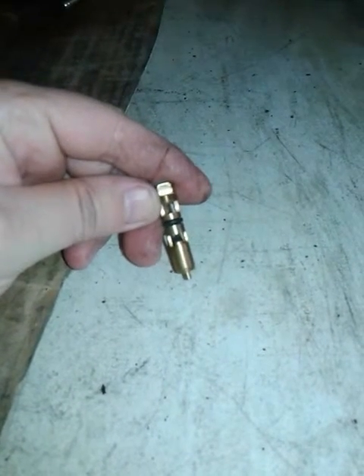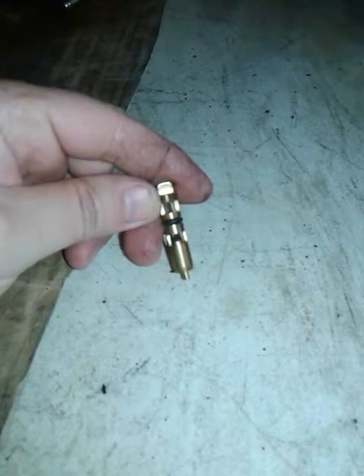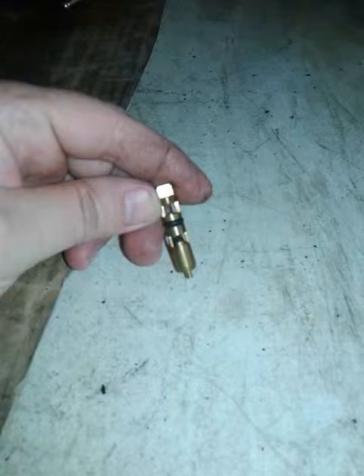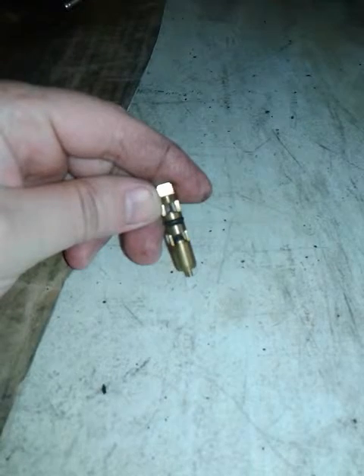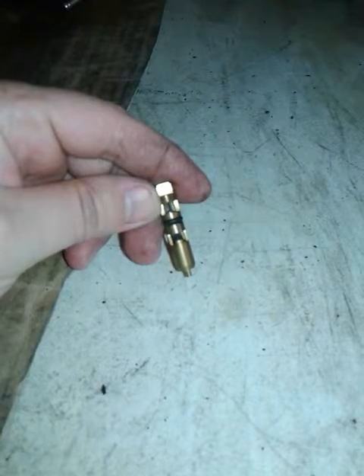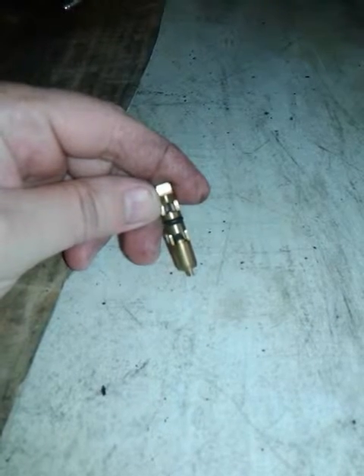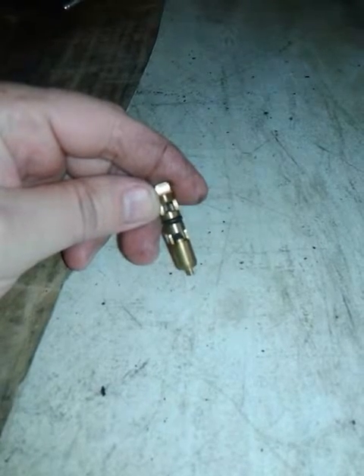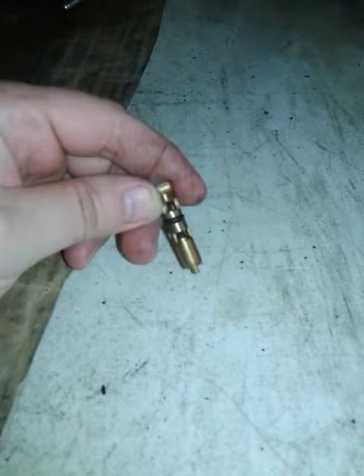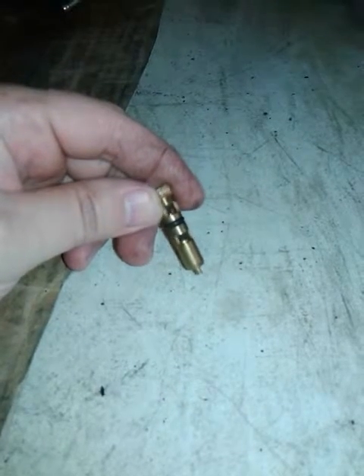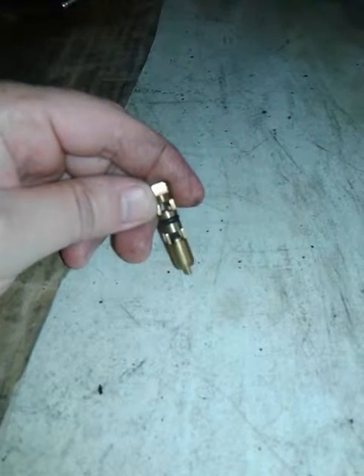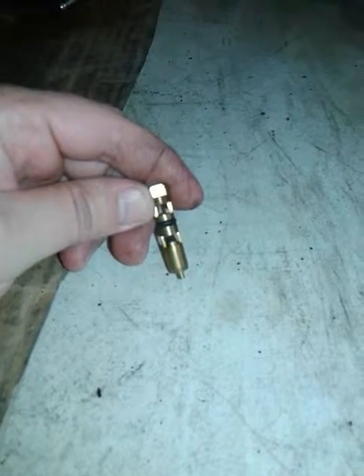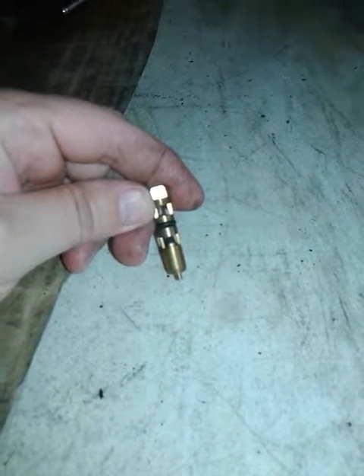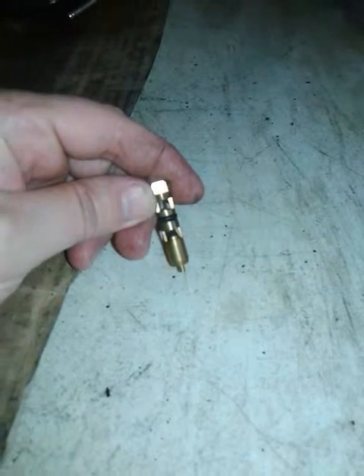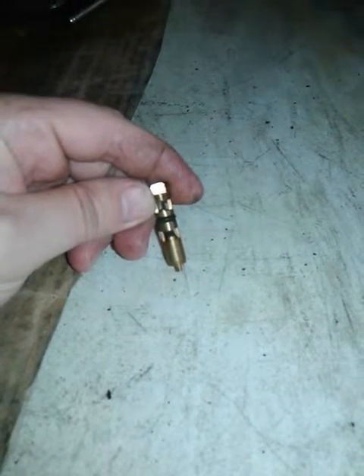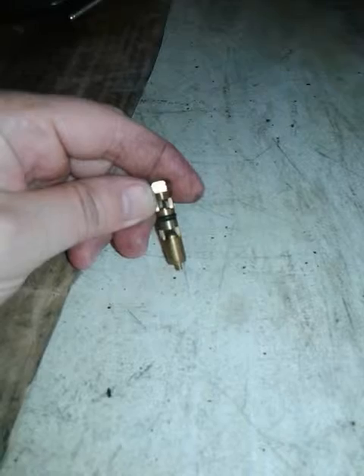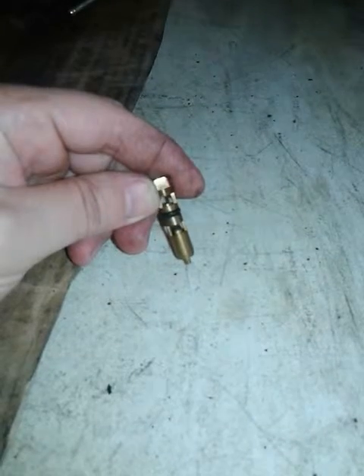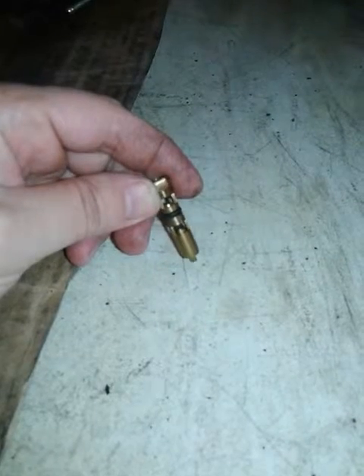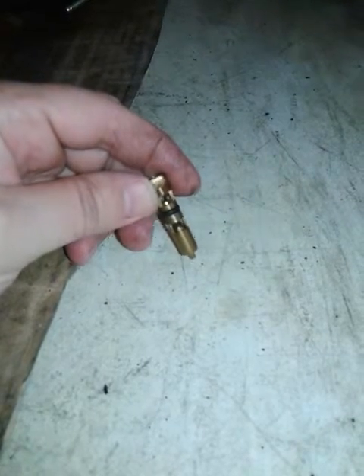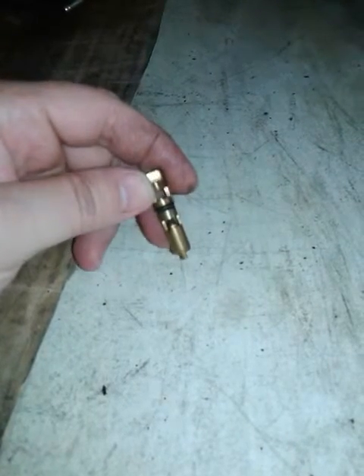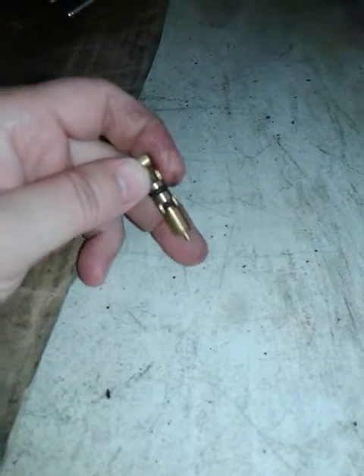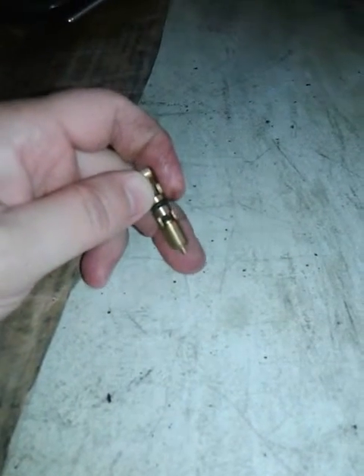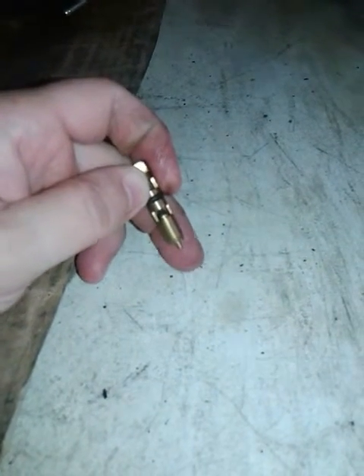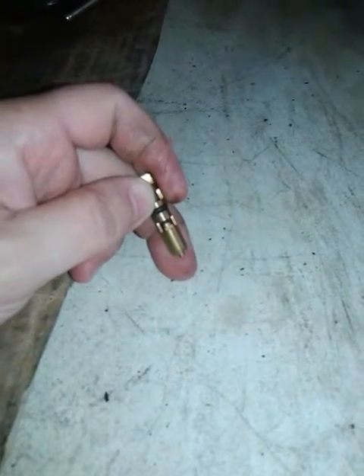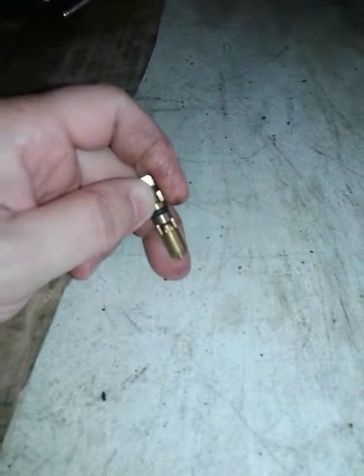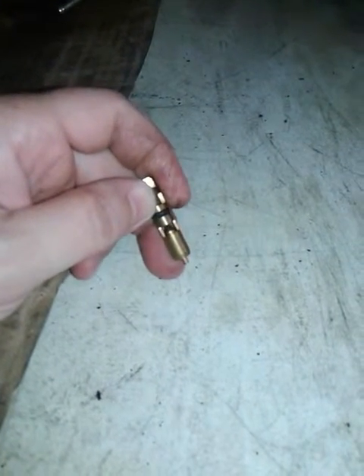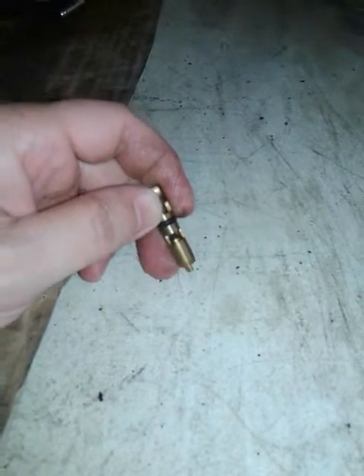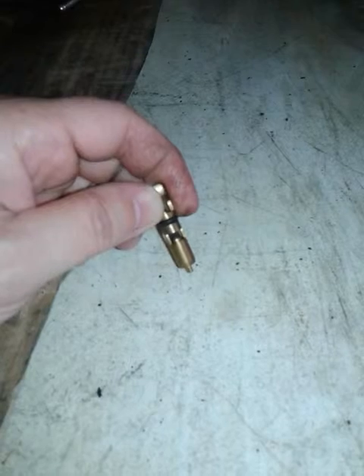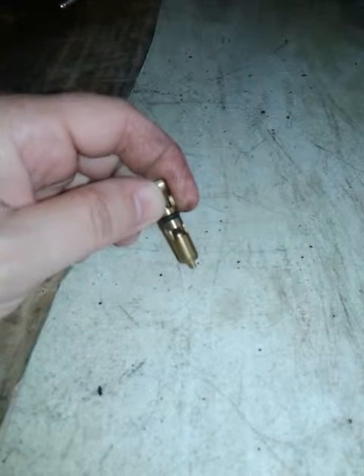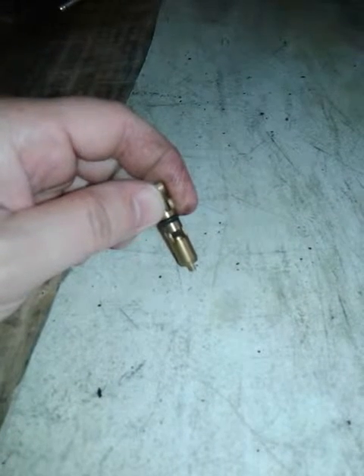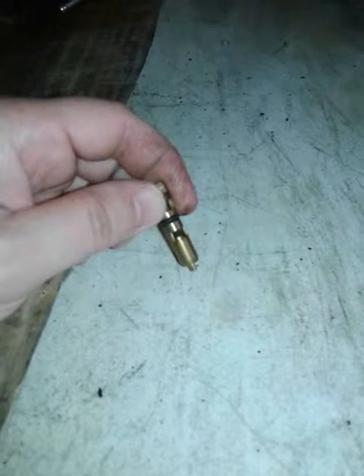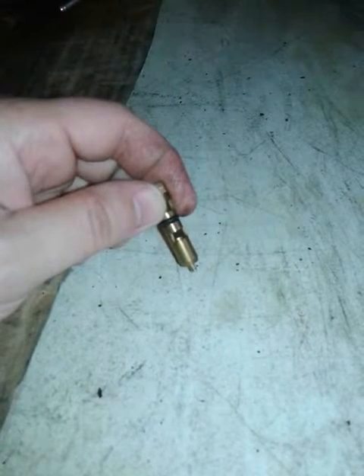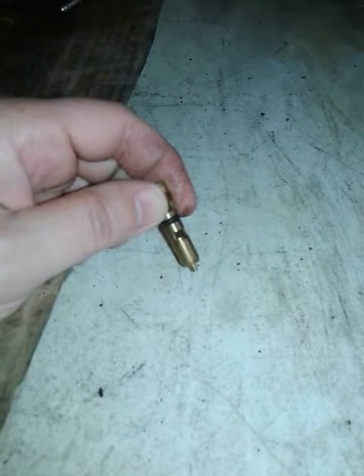These are usually used on carbureted motors, older cars. You should respect this little thing right here because if you don't, you're gonna have a really bad day.